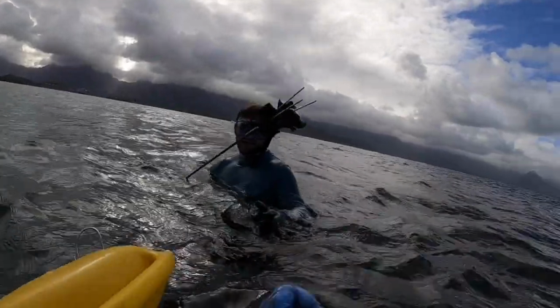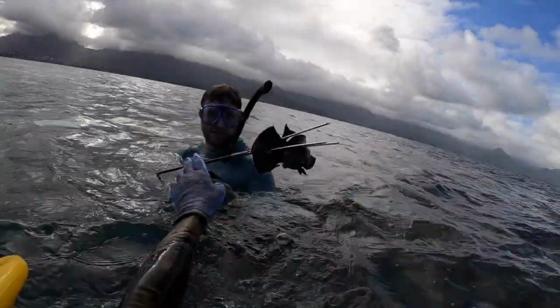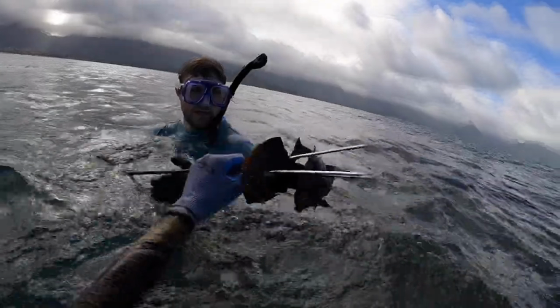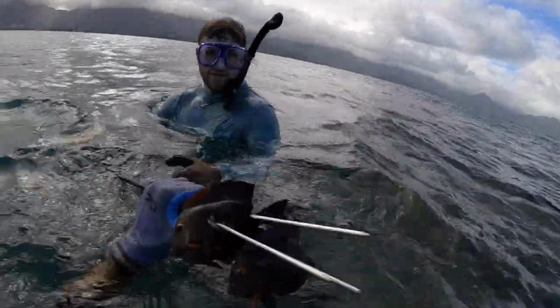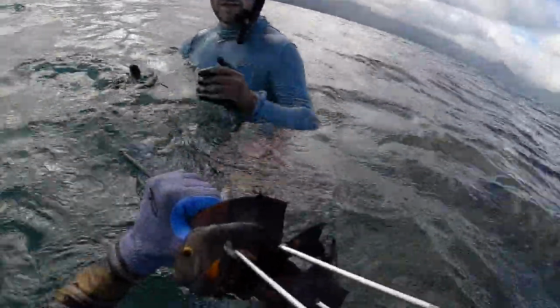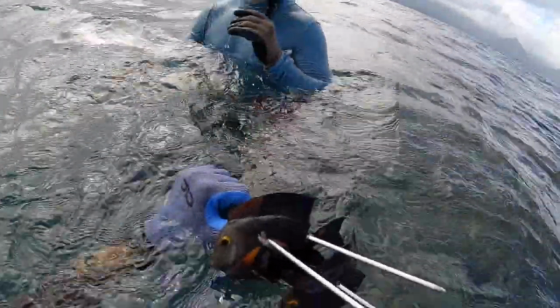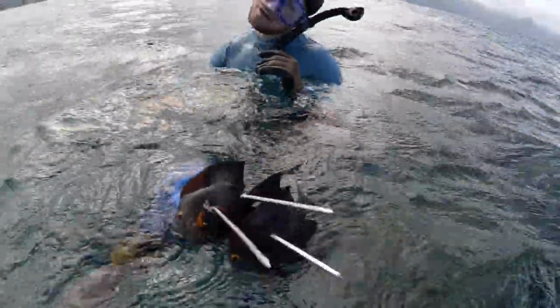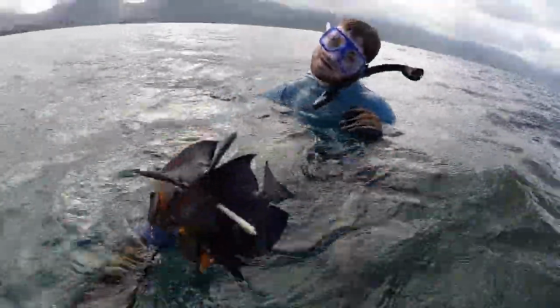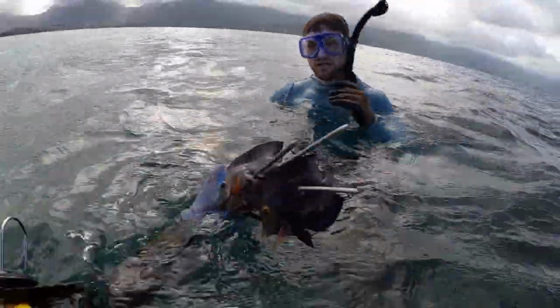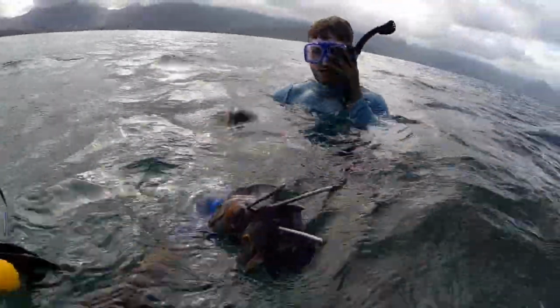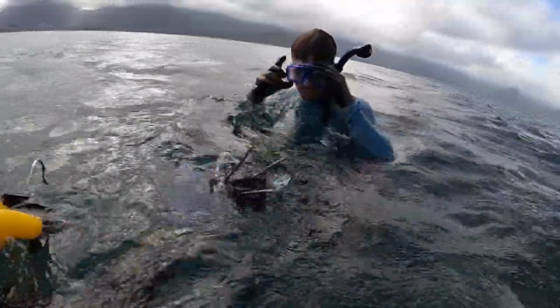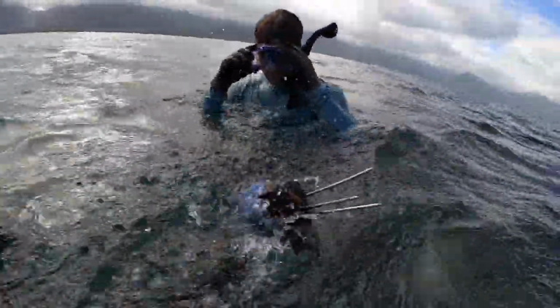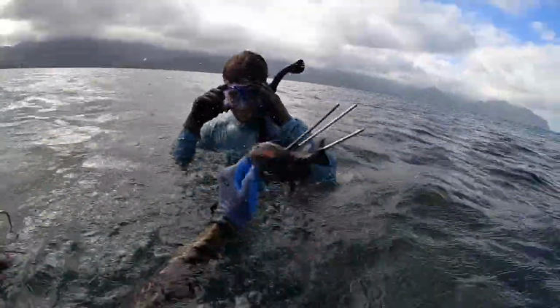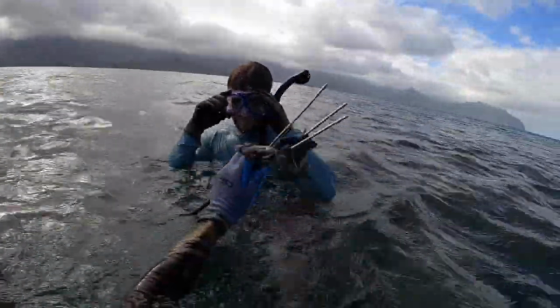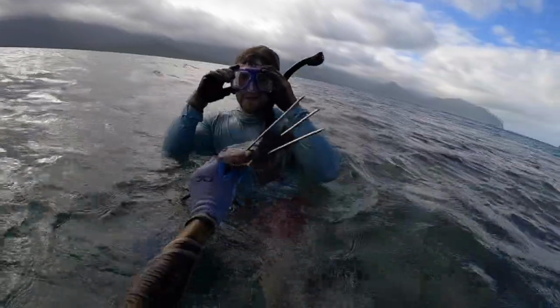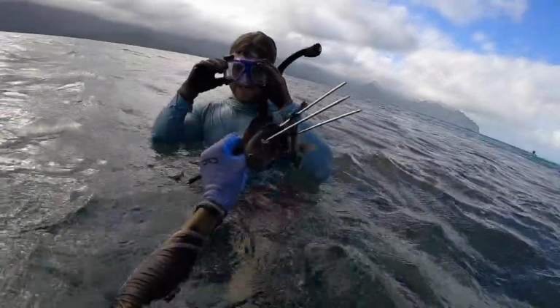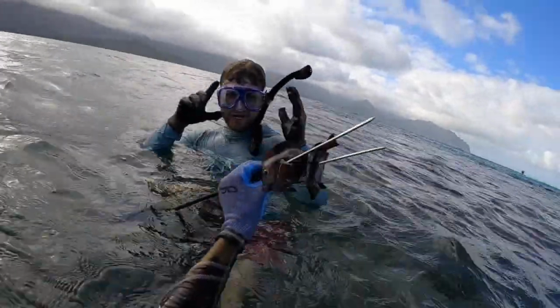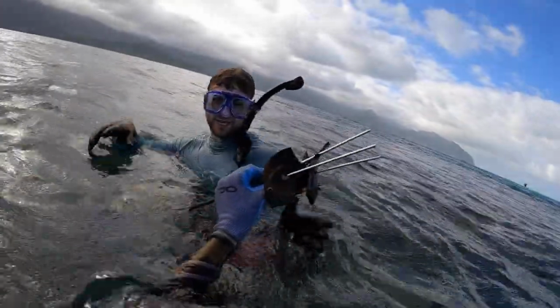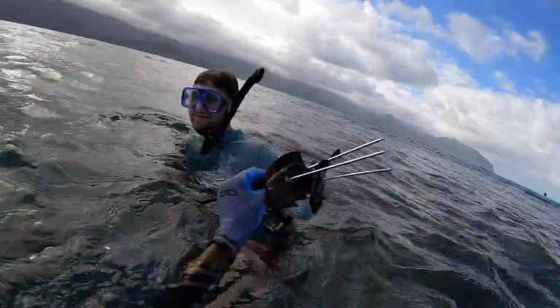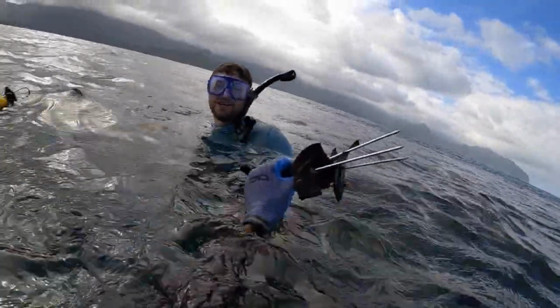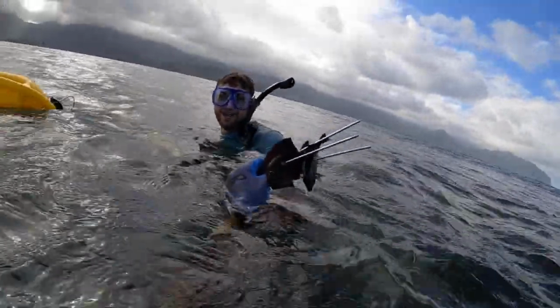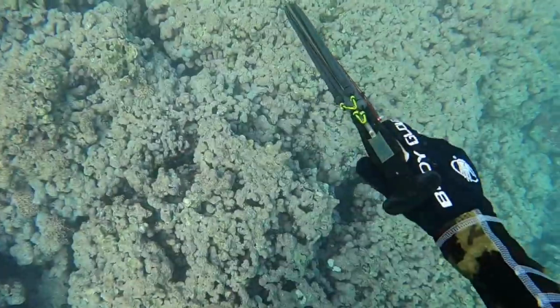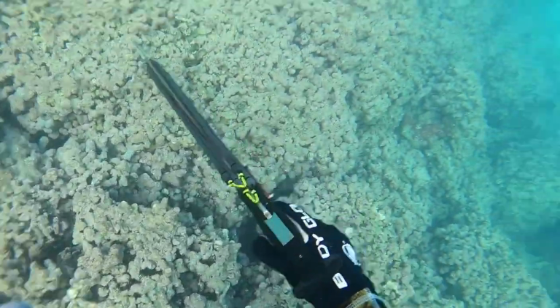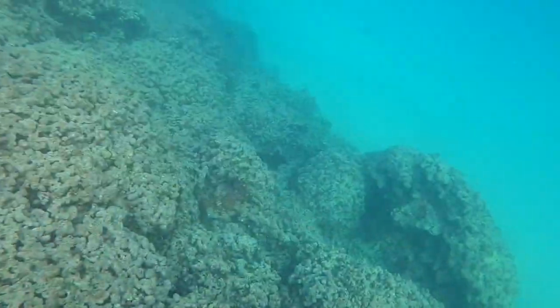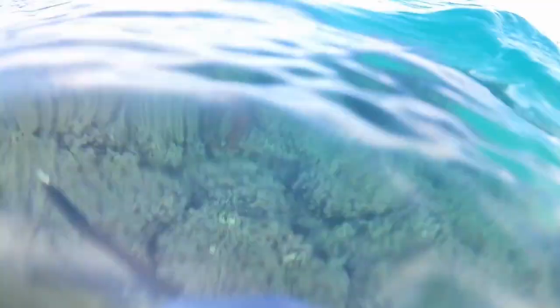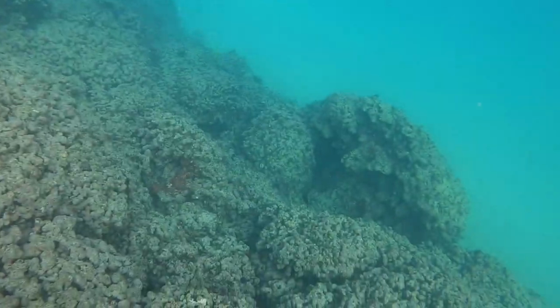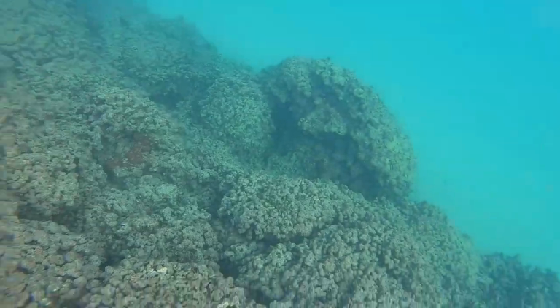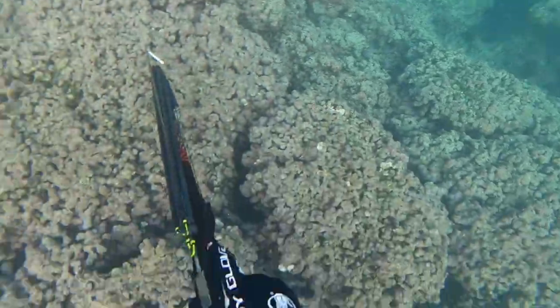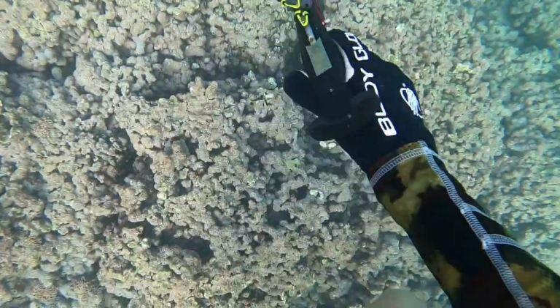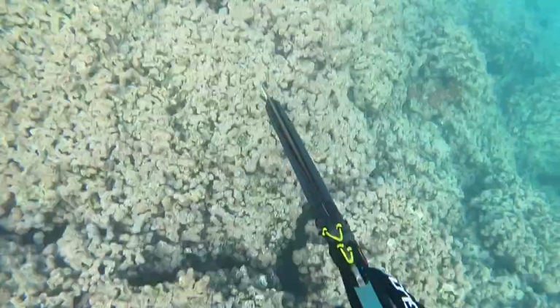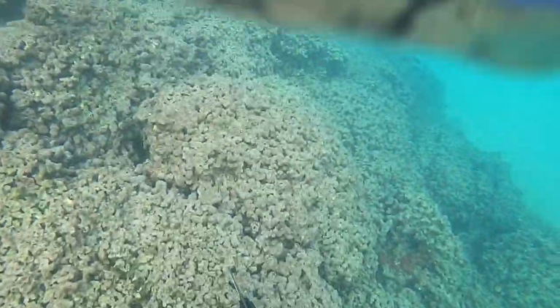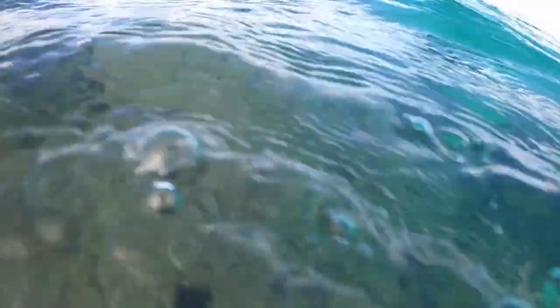My cousin over here speared two fish with a three prong — super stoked for him. They're about five inches each, pretty crazy, and he was really stoked. He's enjoying the three prong and we're able to put two more fish on the stringer.